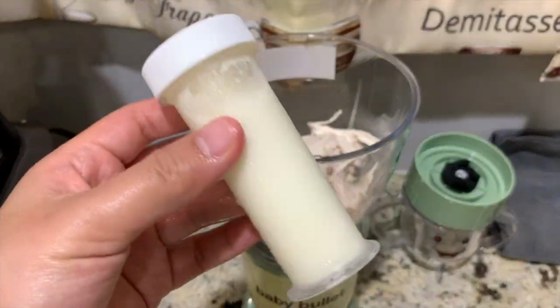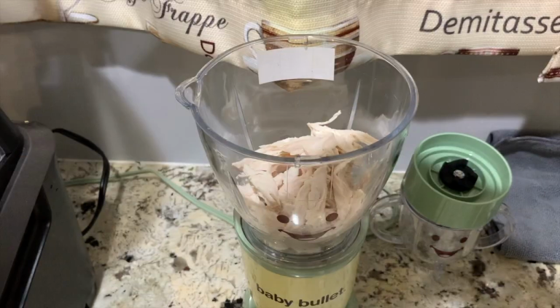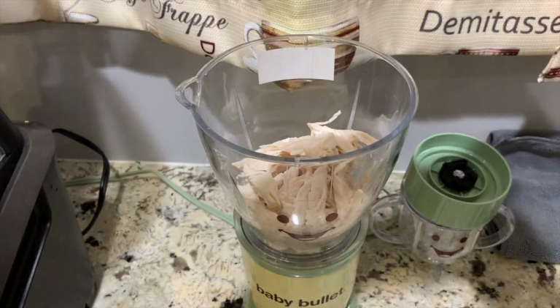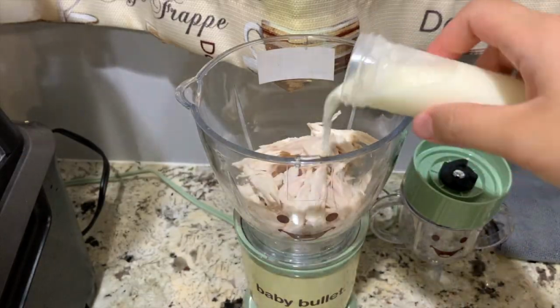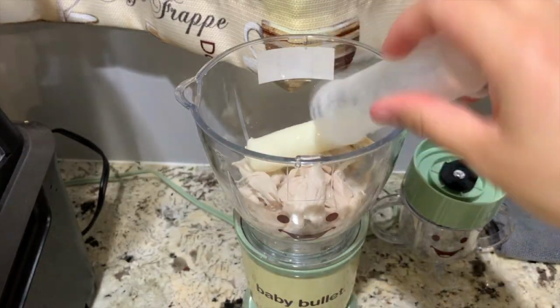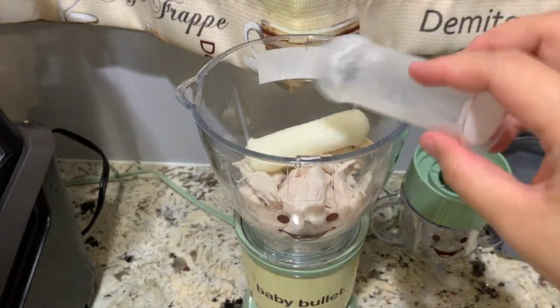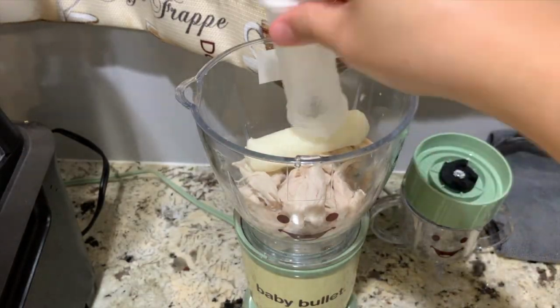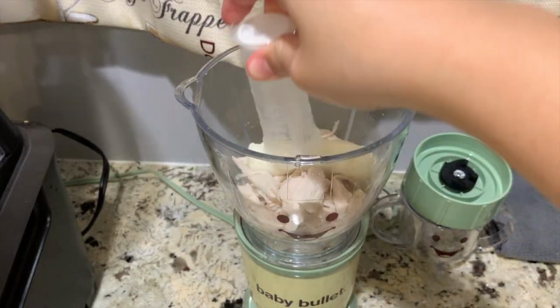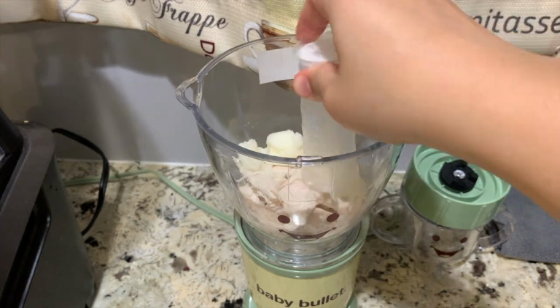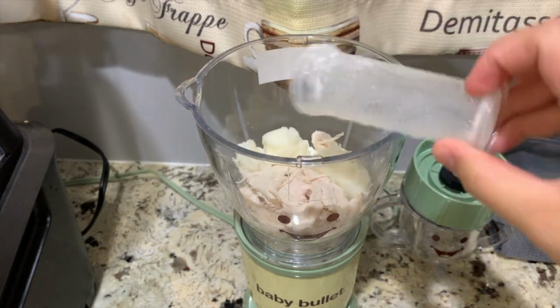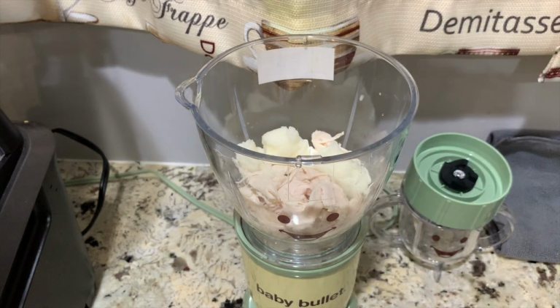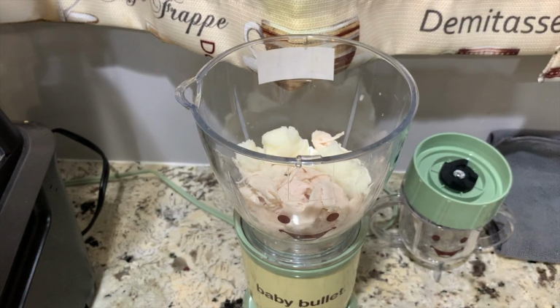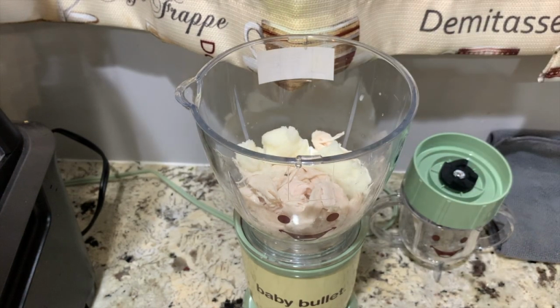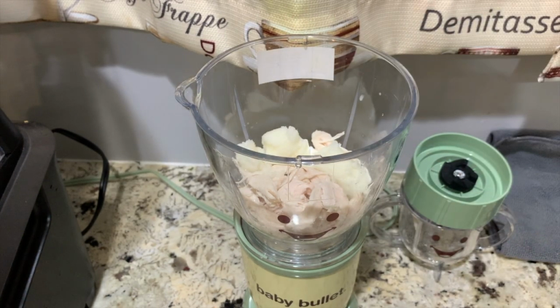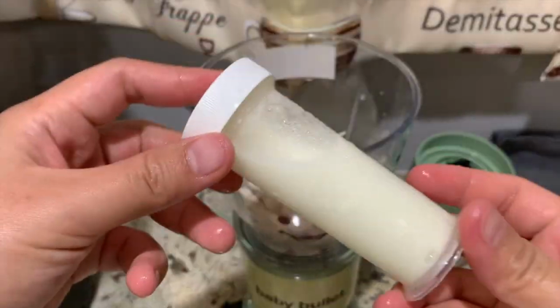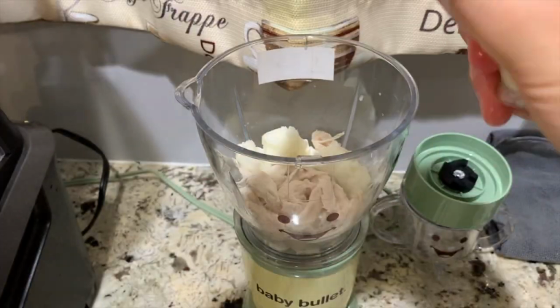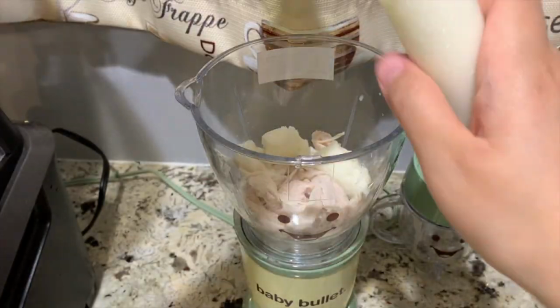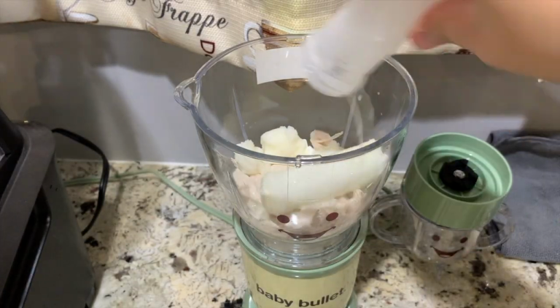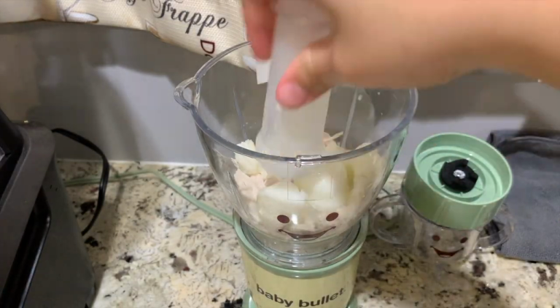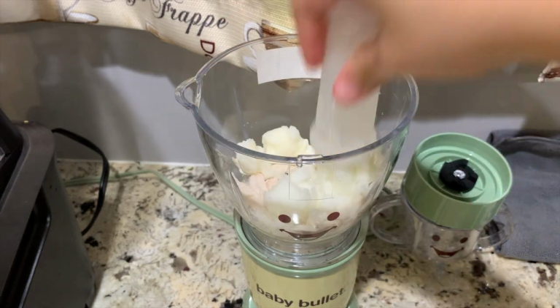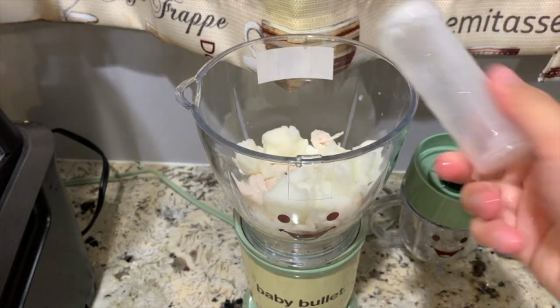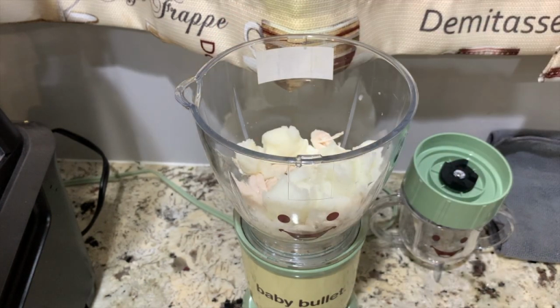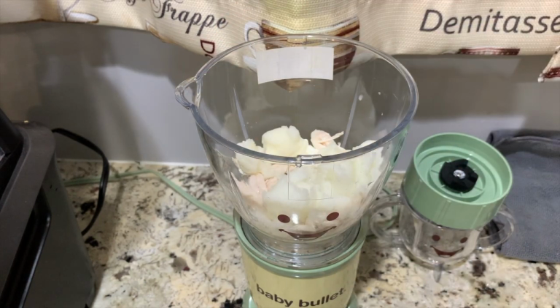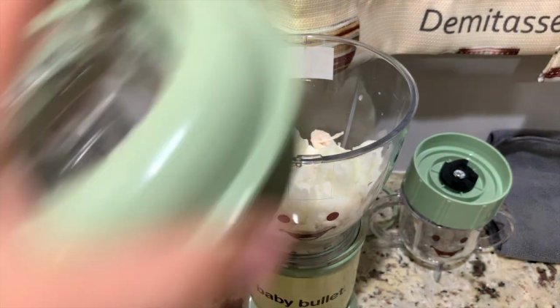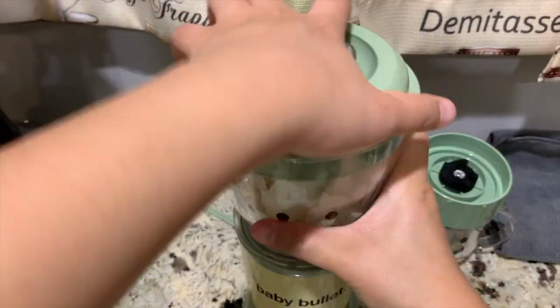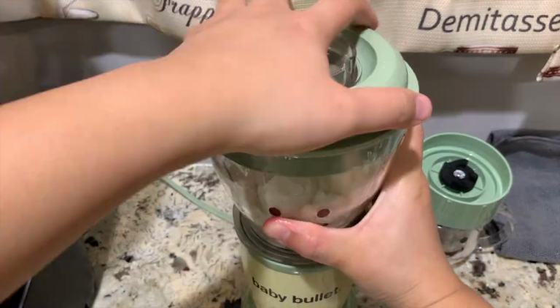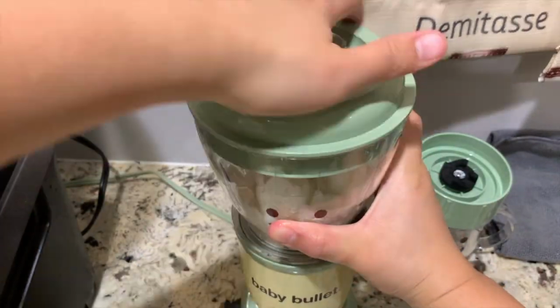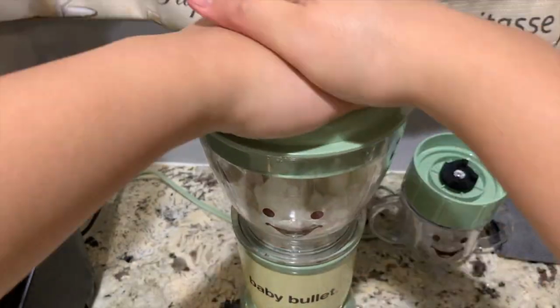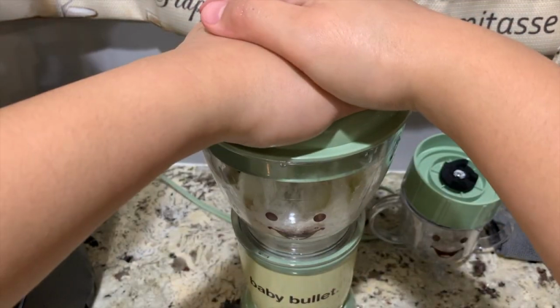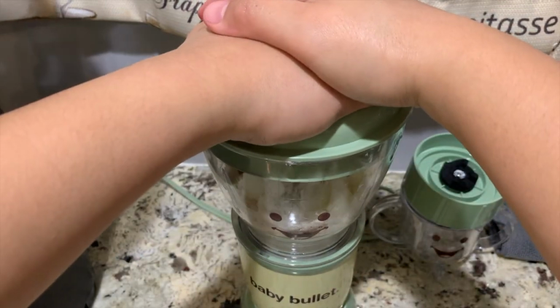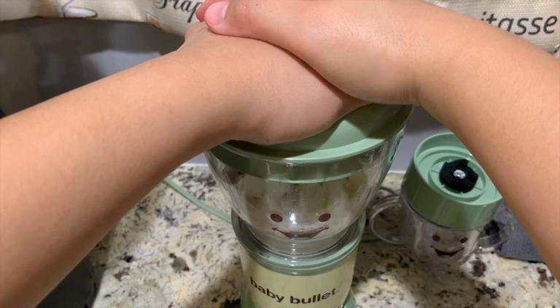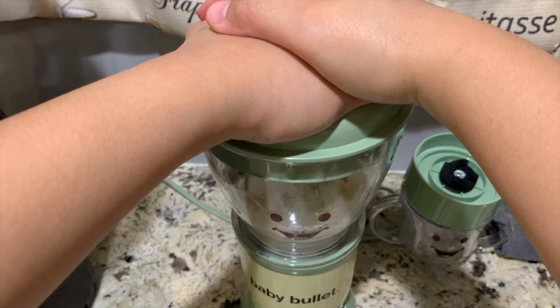Now let's start blending. You may add breast milk, water, formula, or bone broth. Remember that the amount of liquid you put in depends on how thick or thin you want your baby food to be.